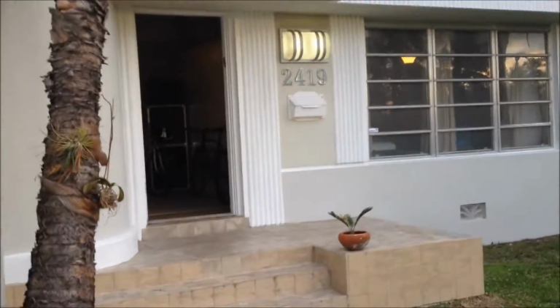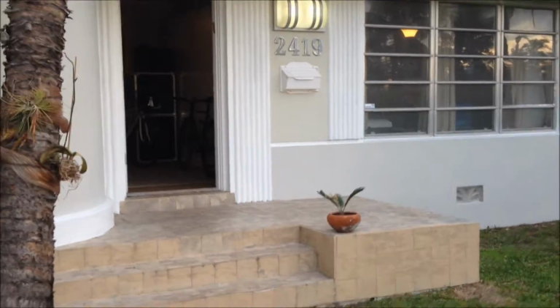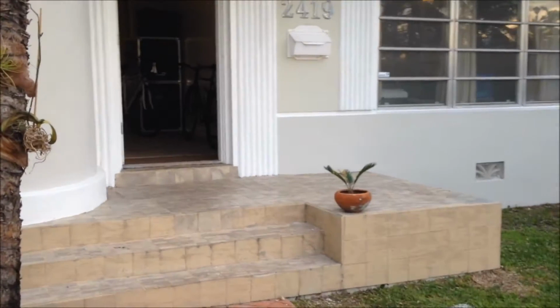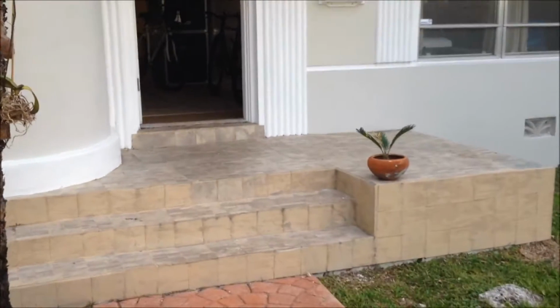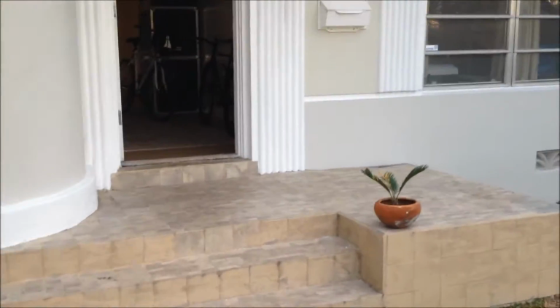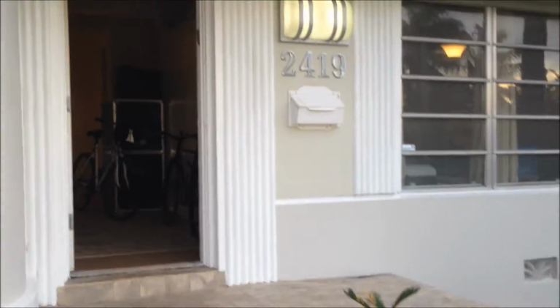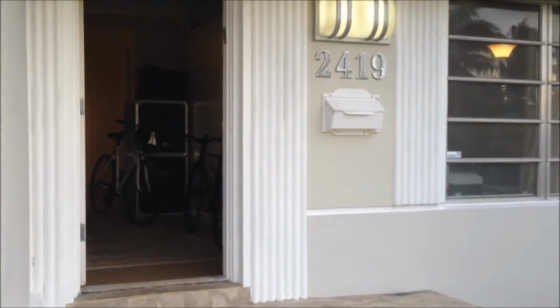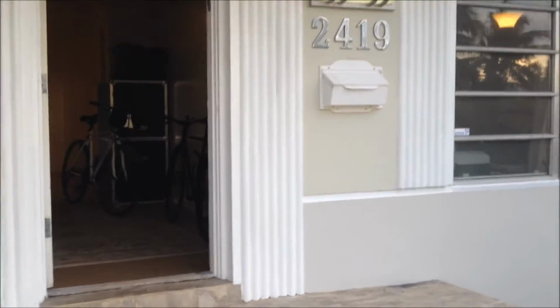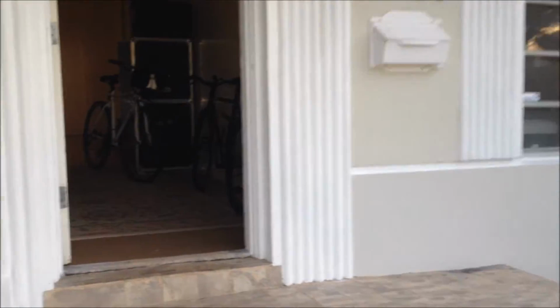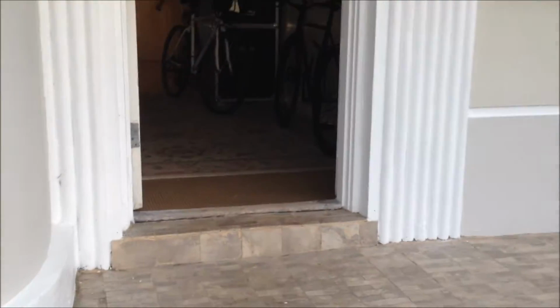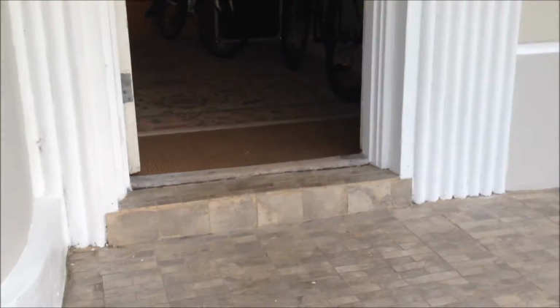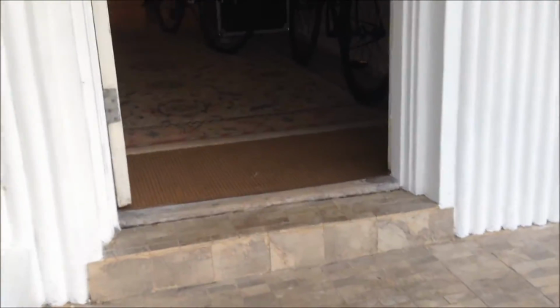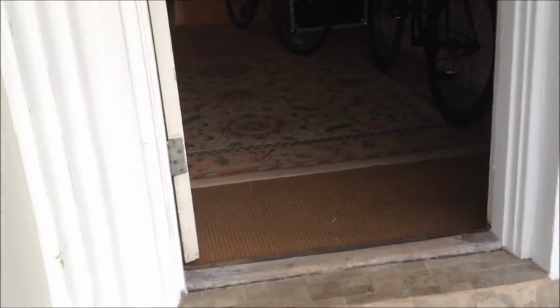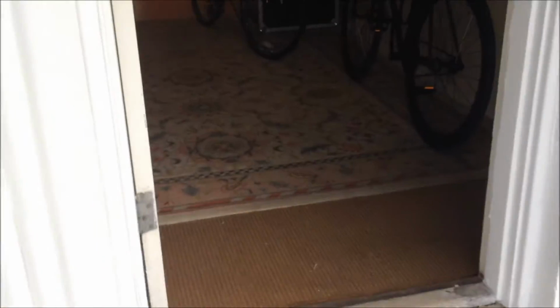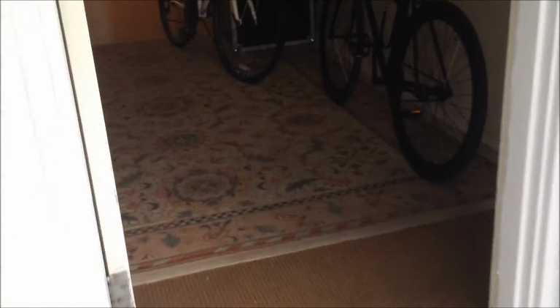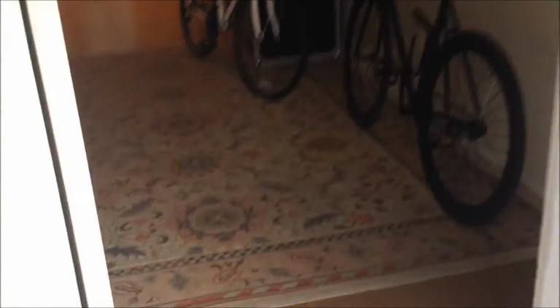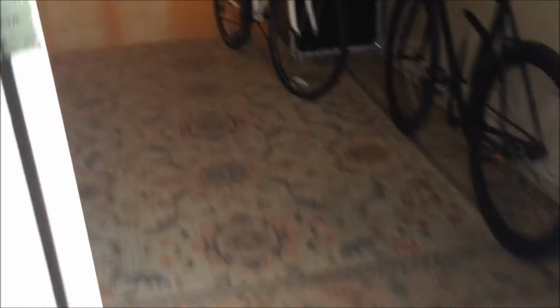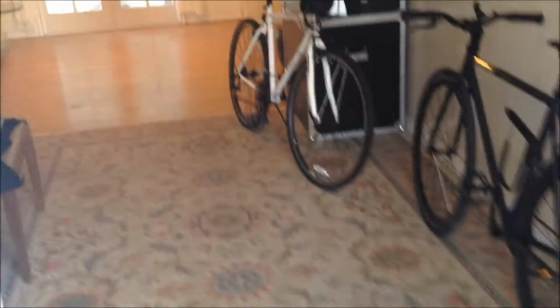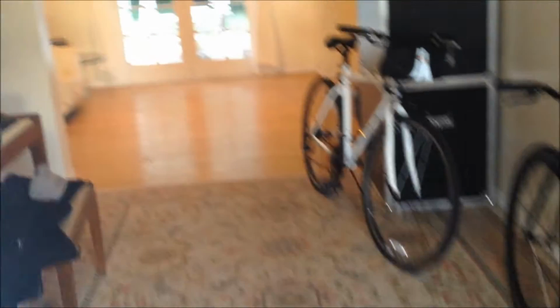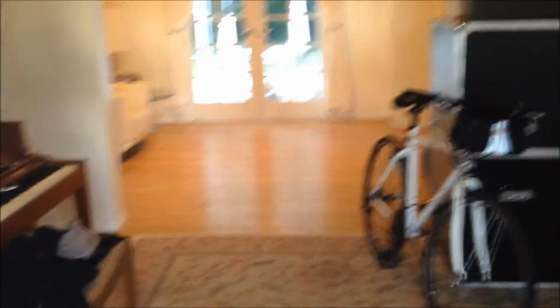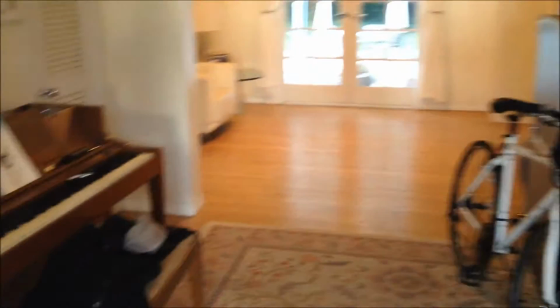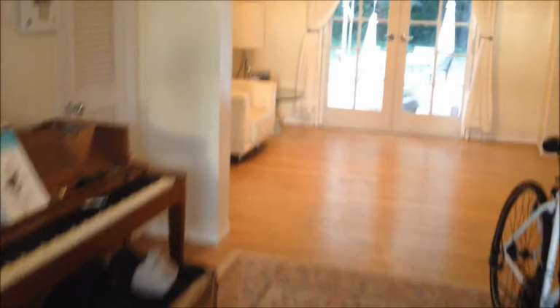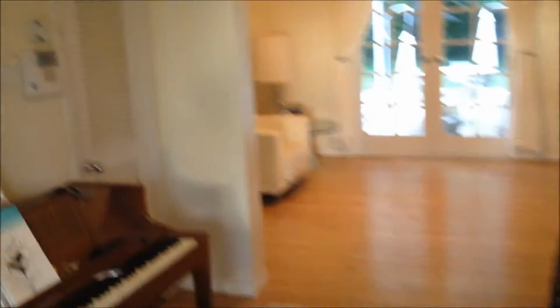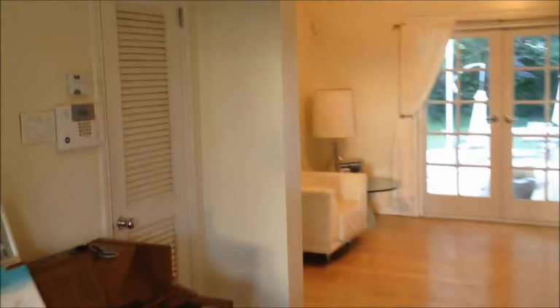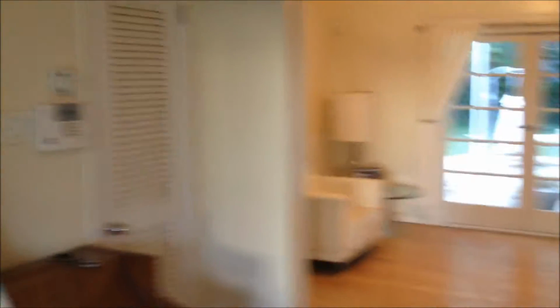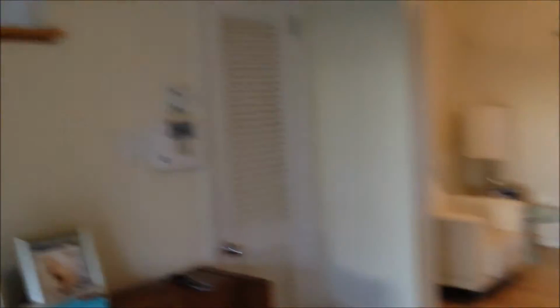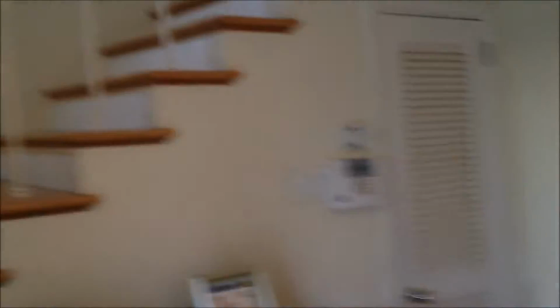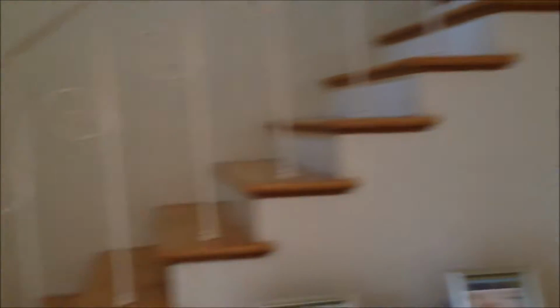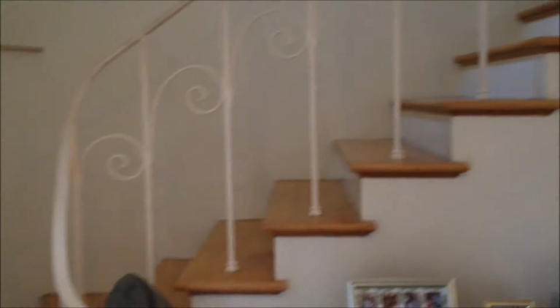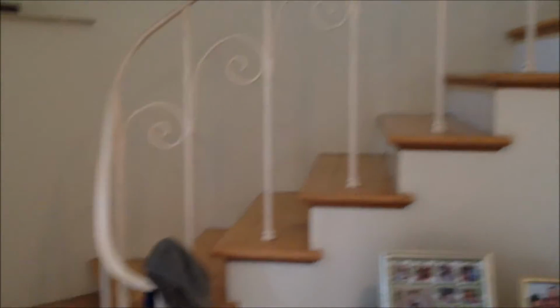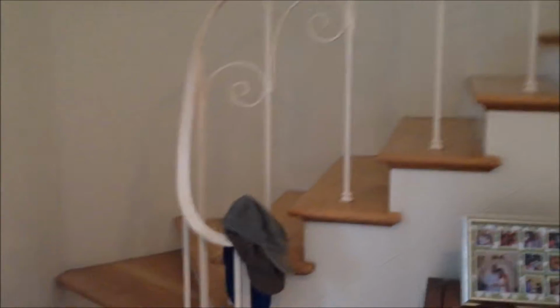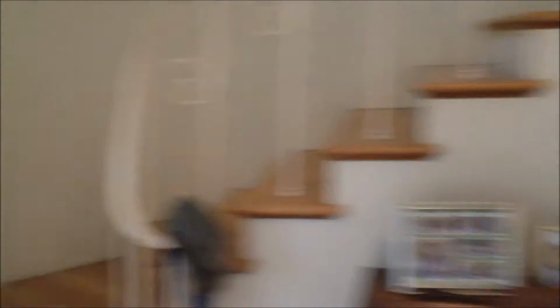It's two stories and this is the main foyer area here. Stairs going up.